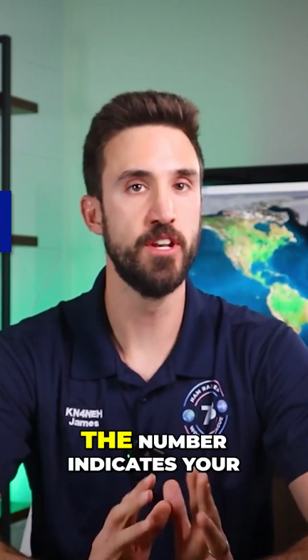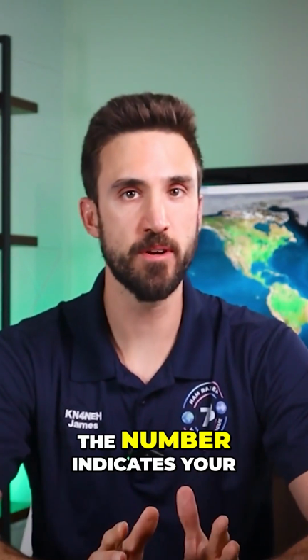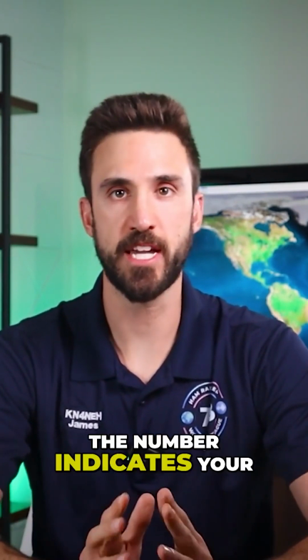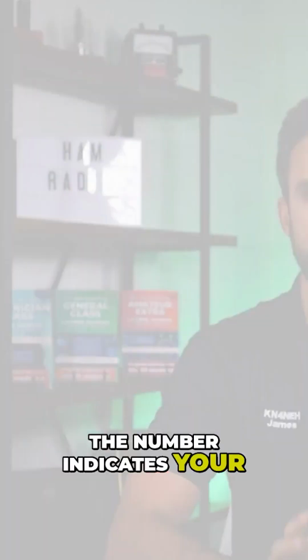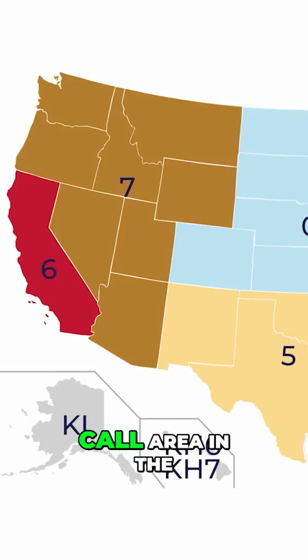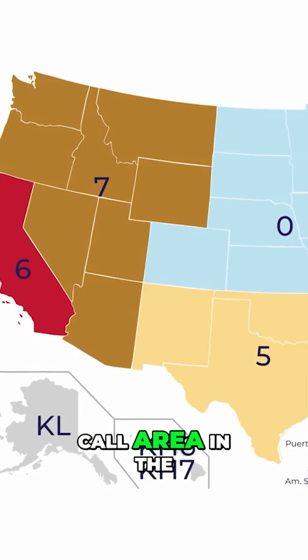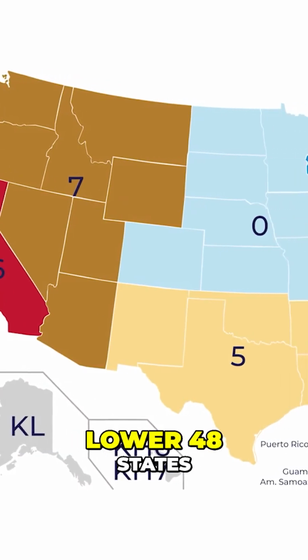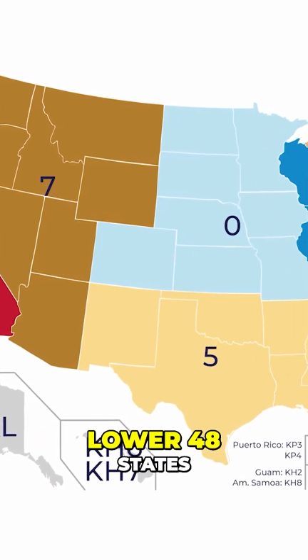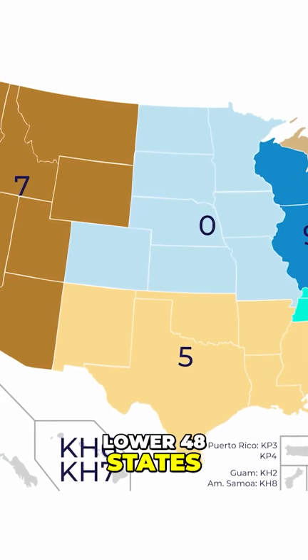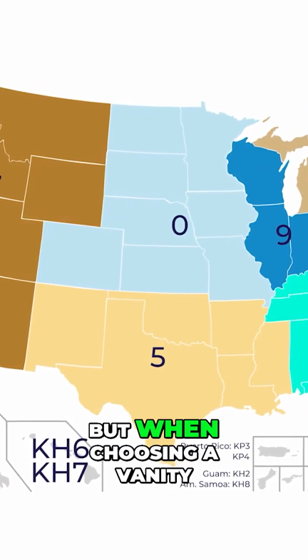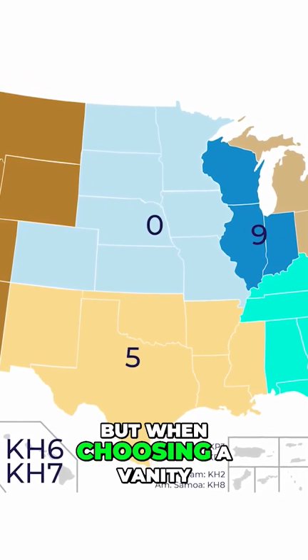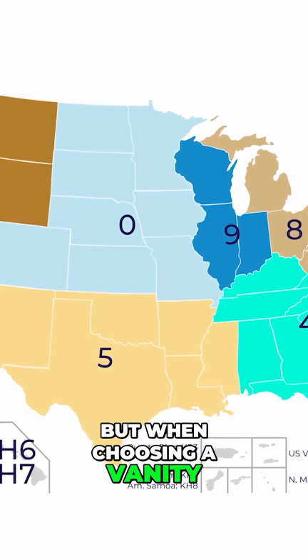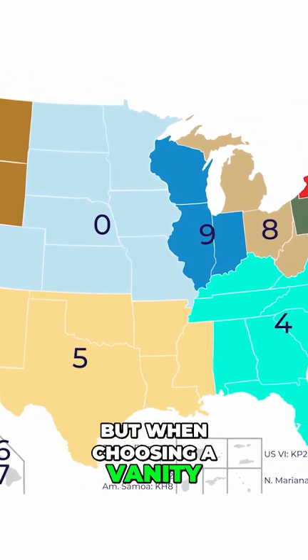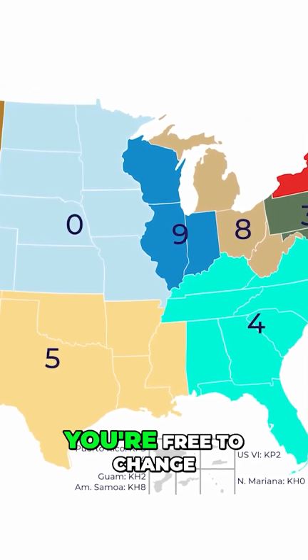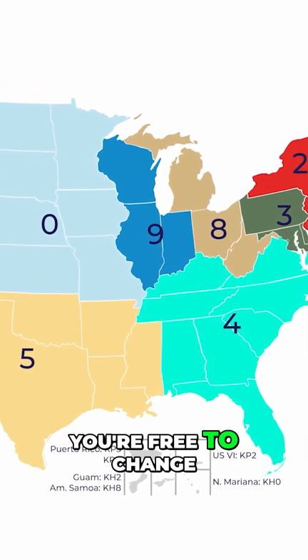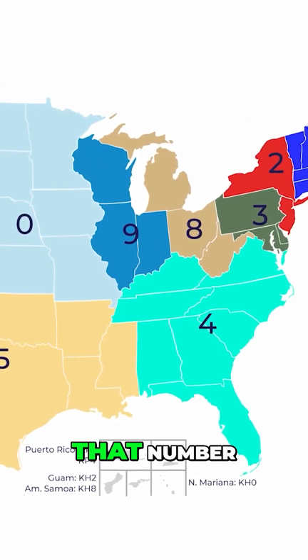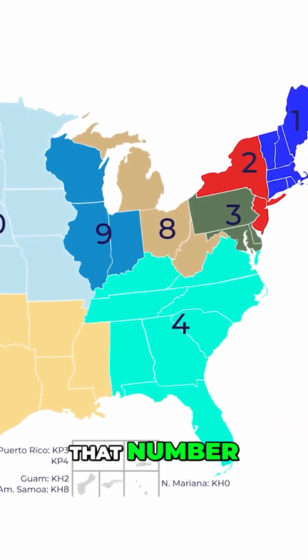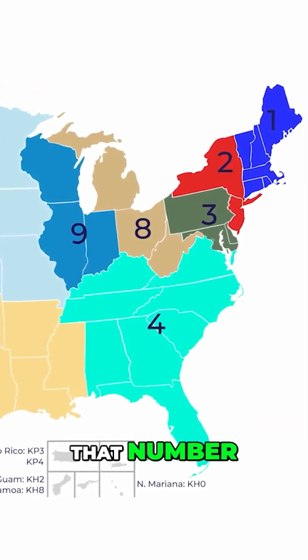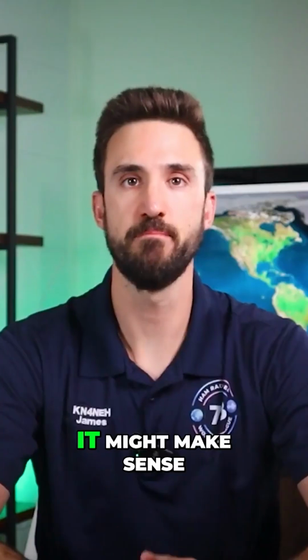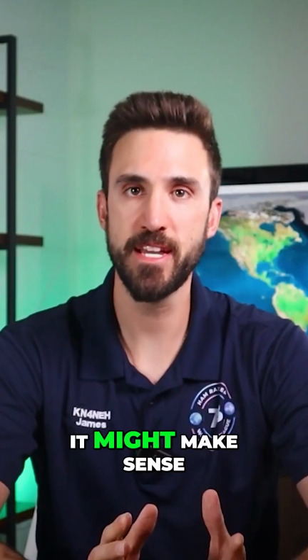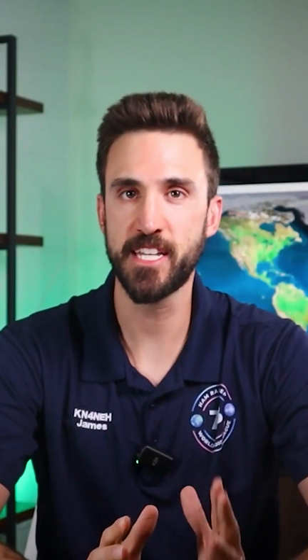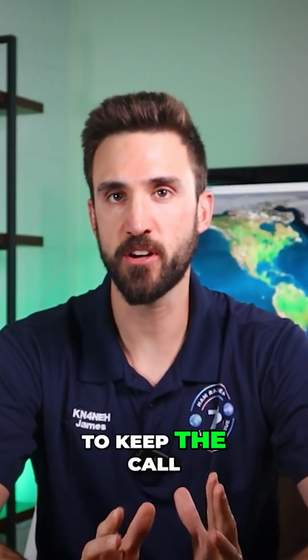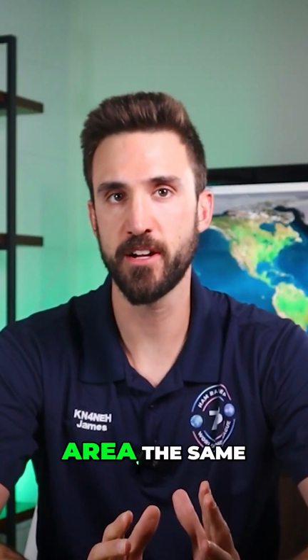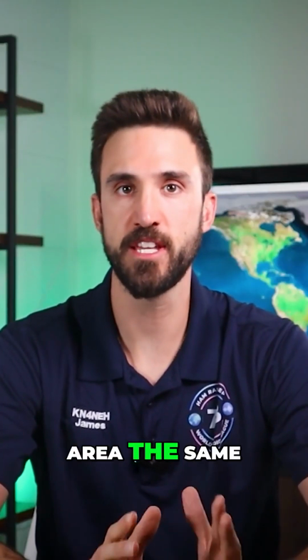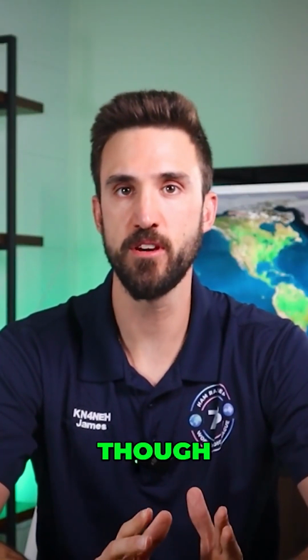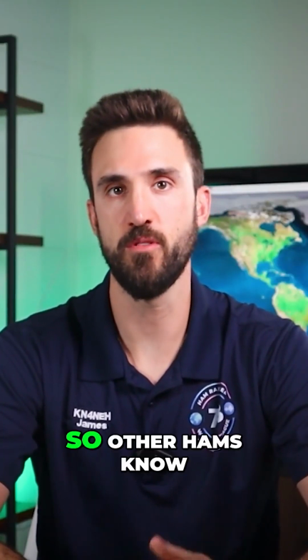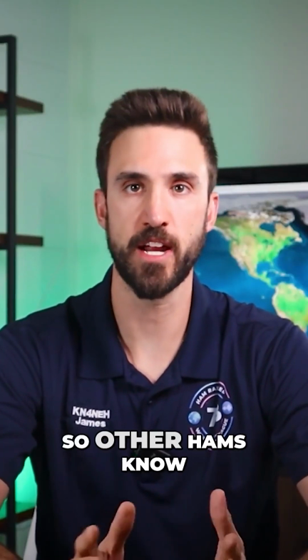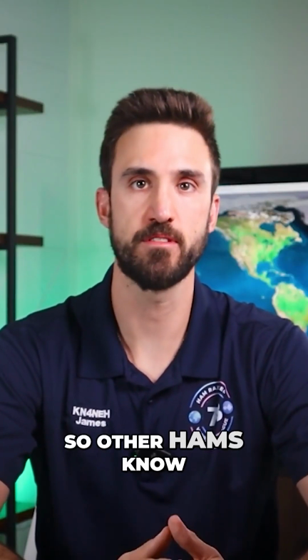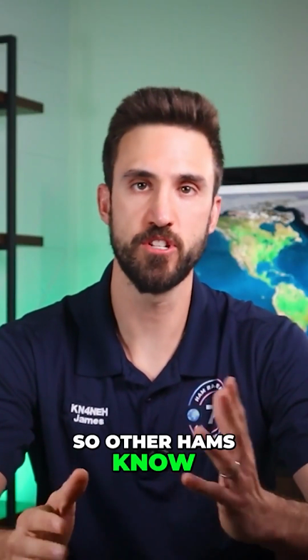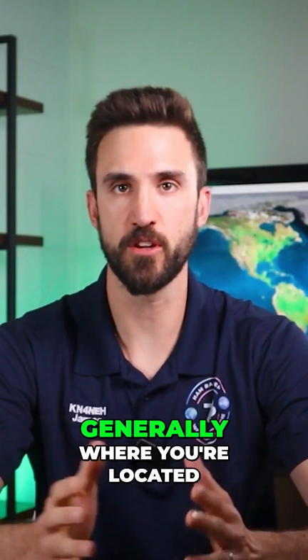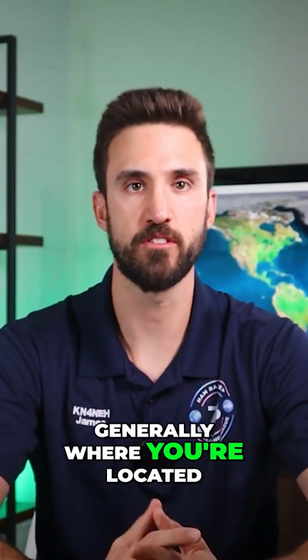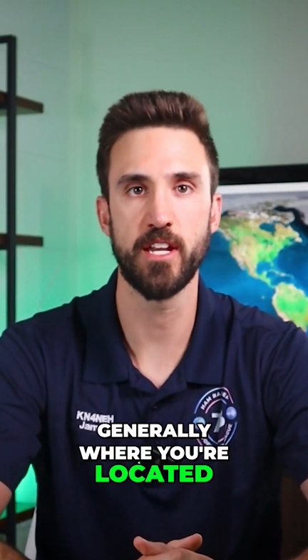The number indicates your call area in the lower 48 states, but when choosing a vanity call sign, you're free to change that number. It might make sense to keep the call area the same though, so other hams know generally where you're located.